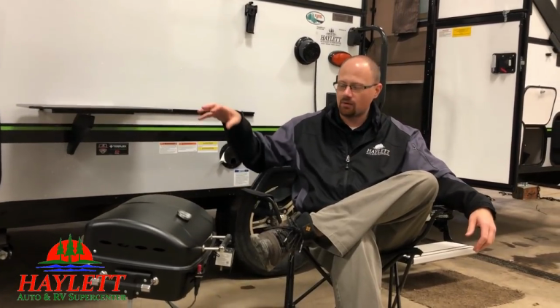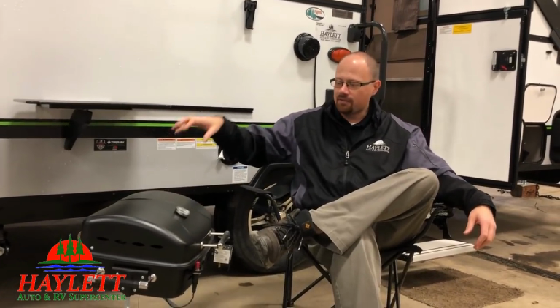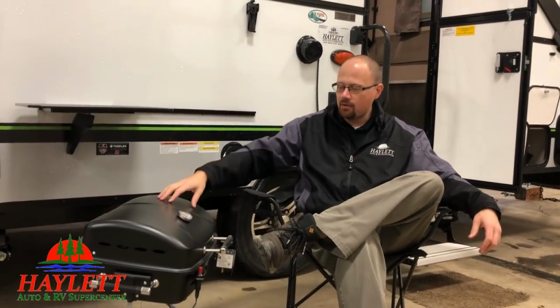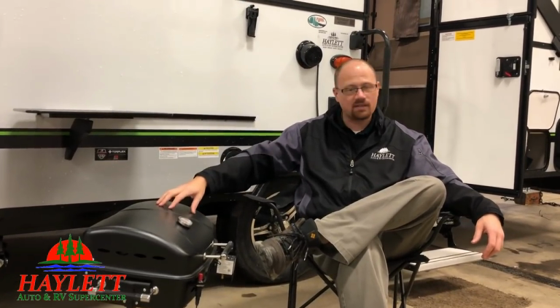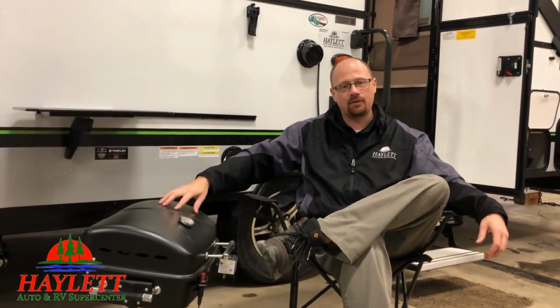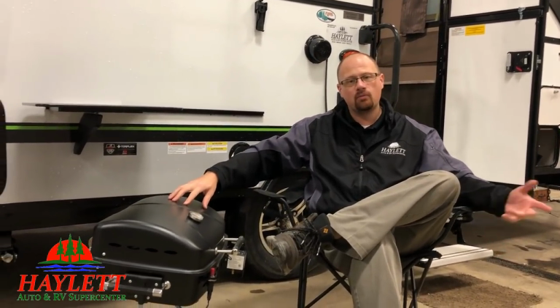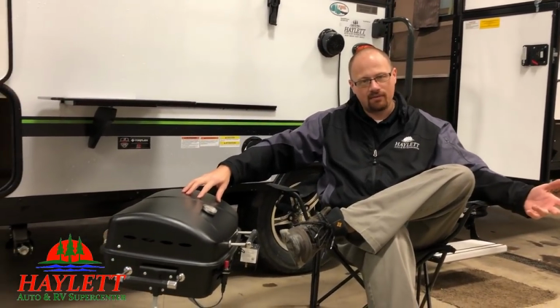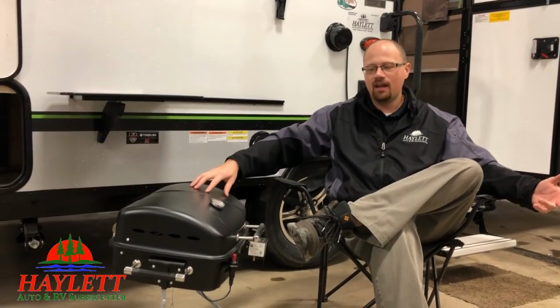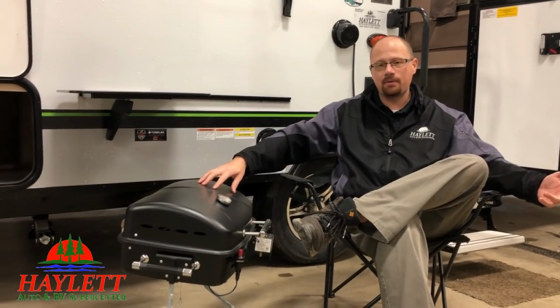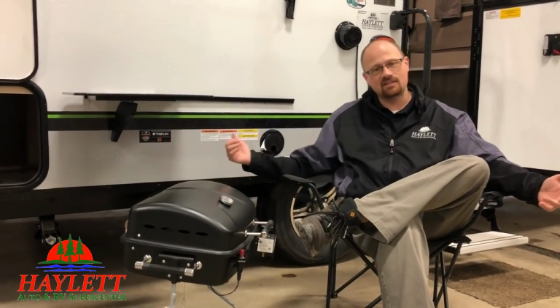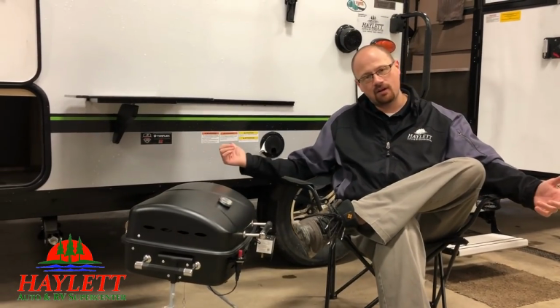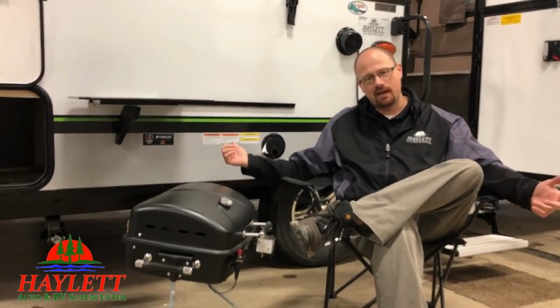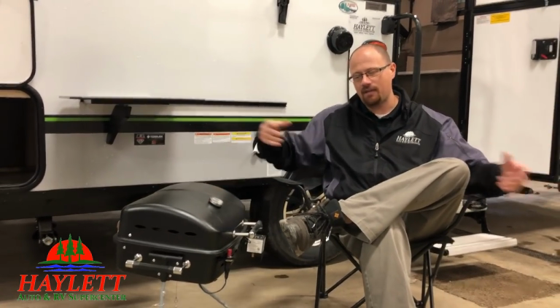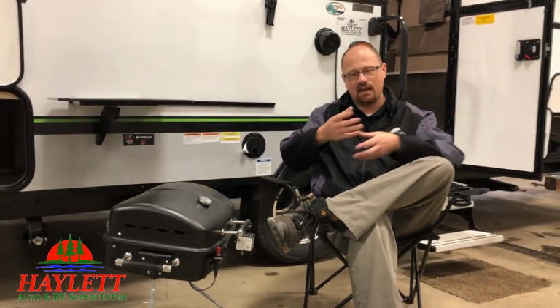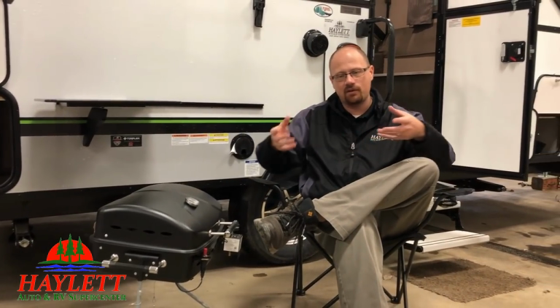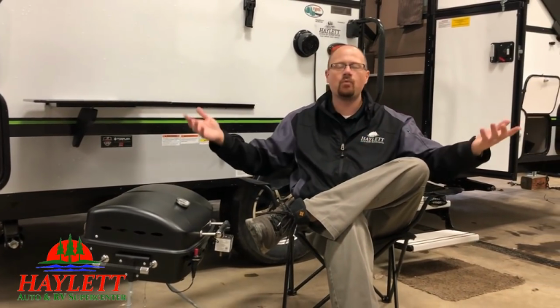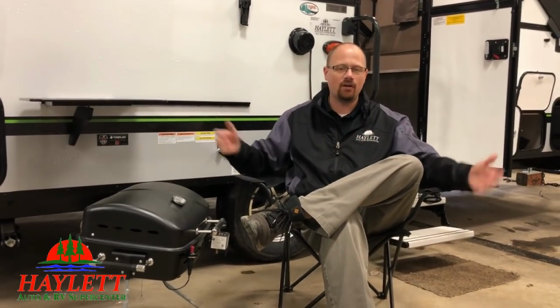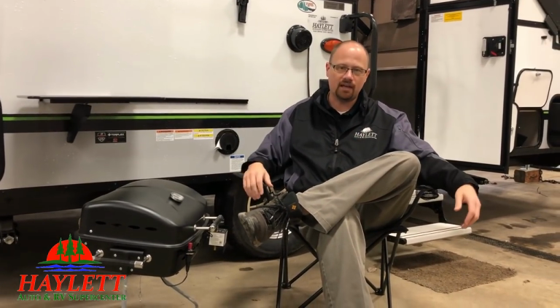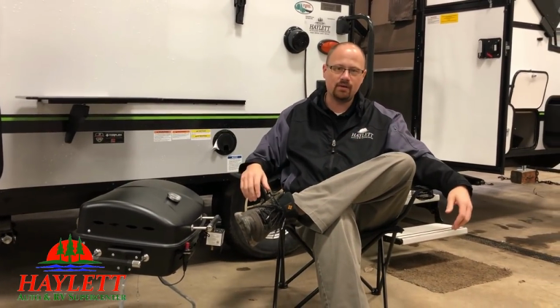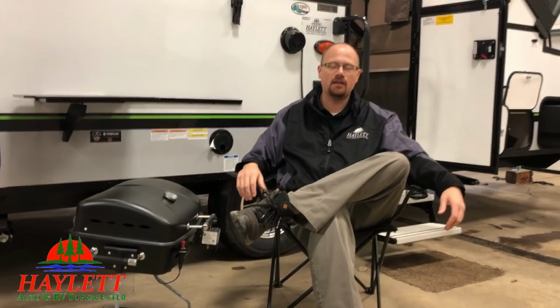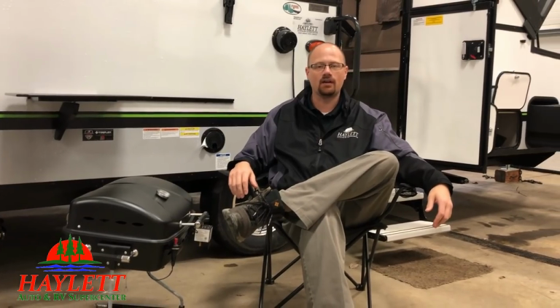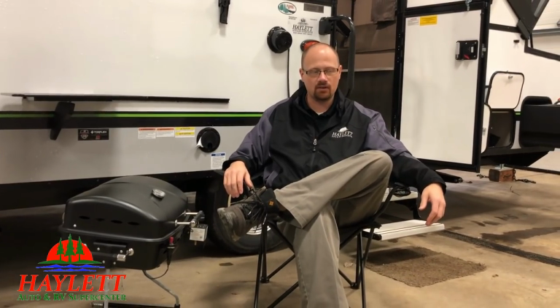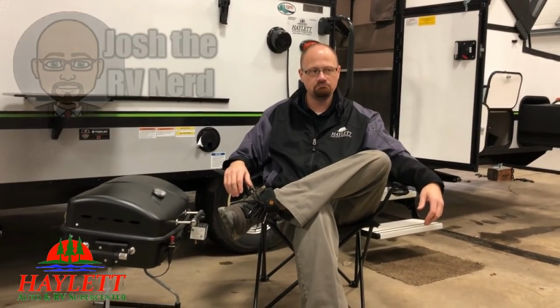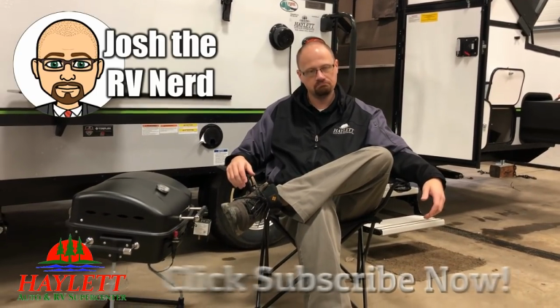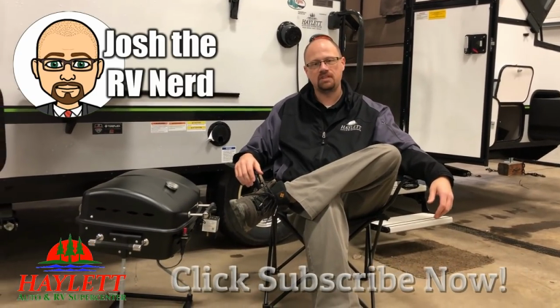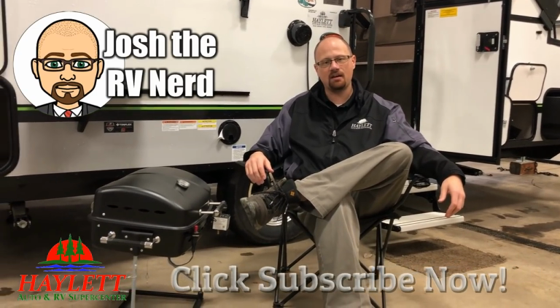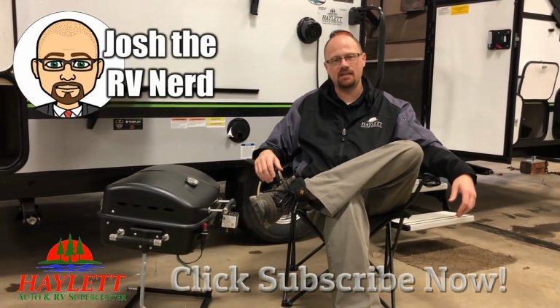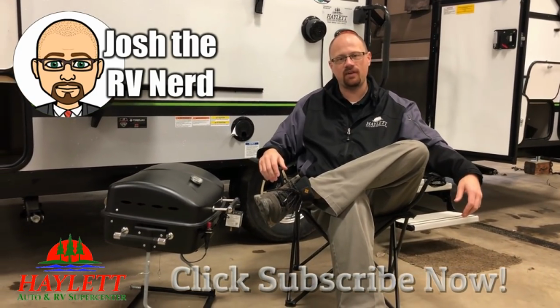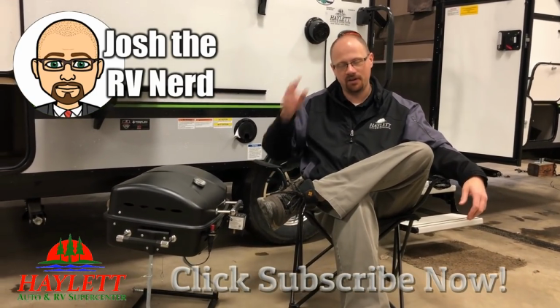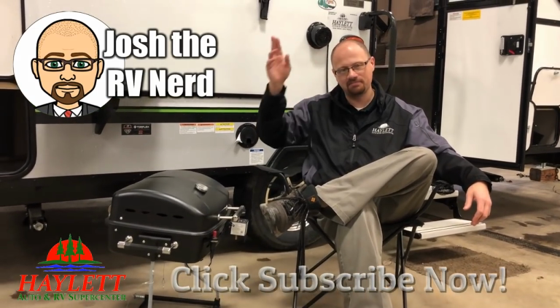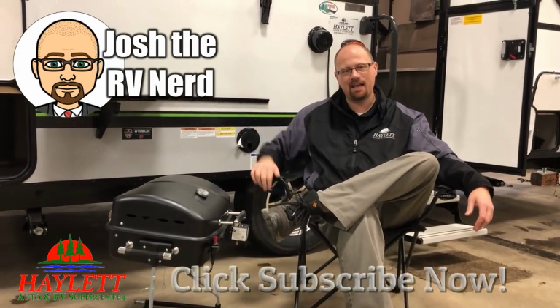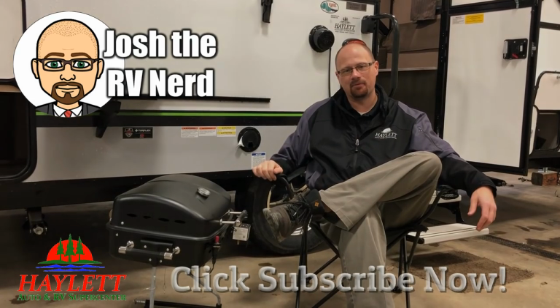We have all those different things available here in the Hayland RV Parts Shop. If the camper you have doesn't have the grill, we have that. If it doesn't have the hose, we have that. If it doesn't have the conversion, we have all of that, because we do everything here at Hayland RV. So take care, stay safe, have fun, and happy camping everyone.